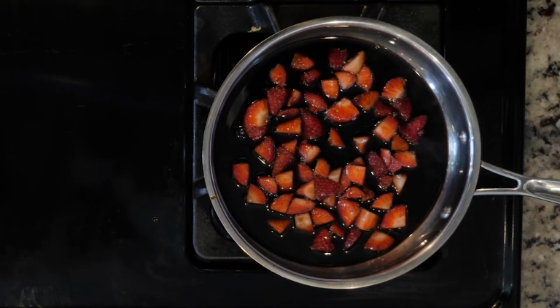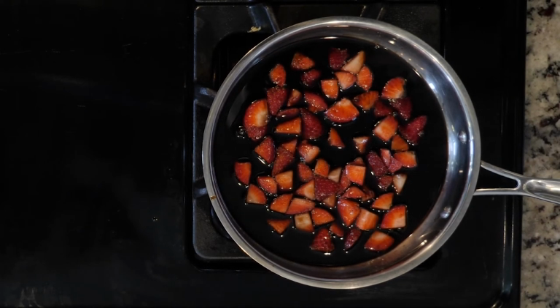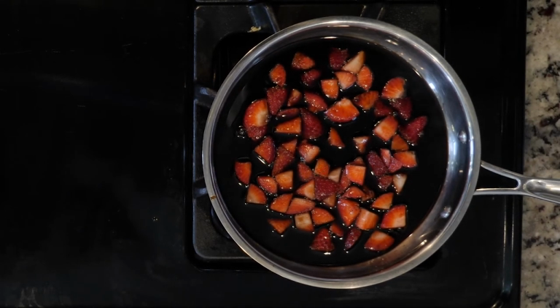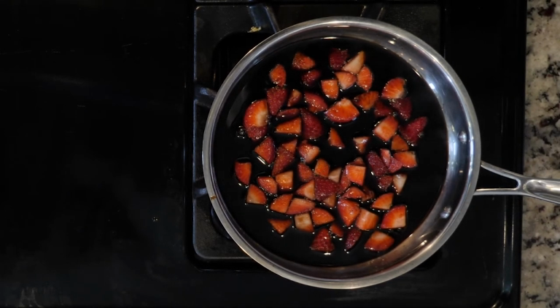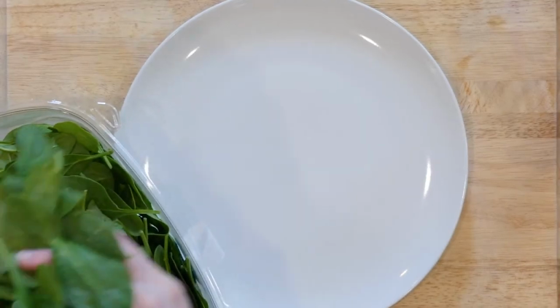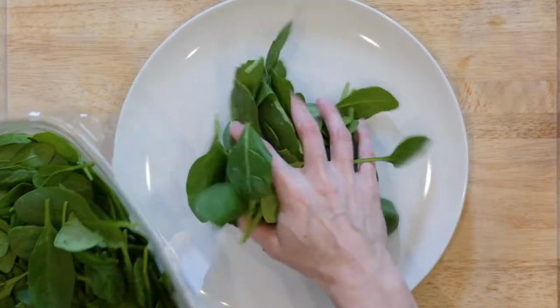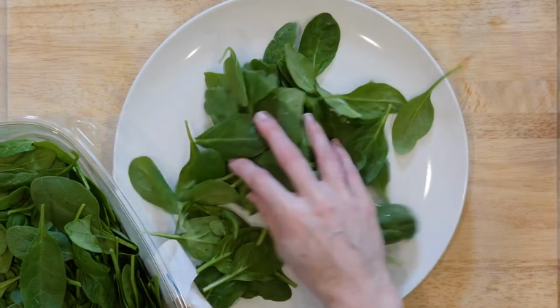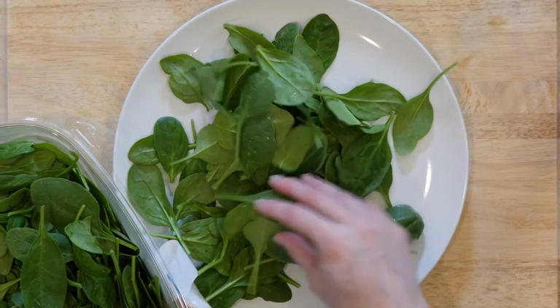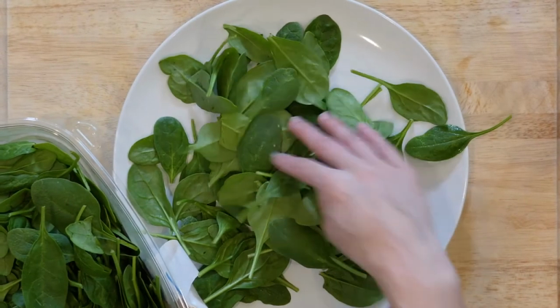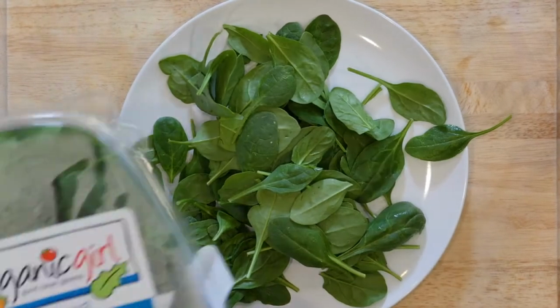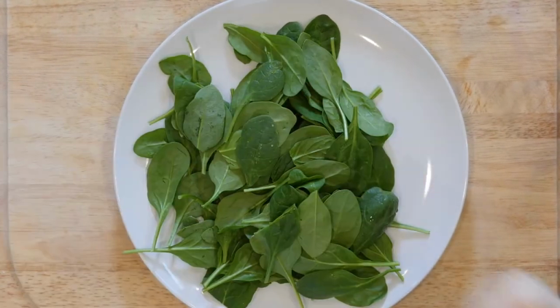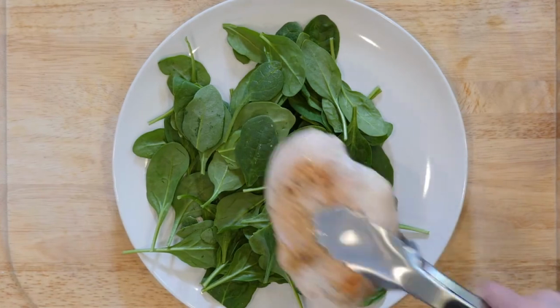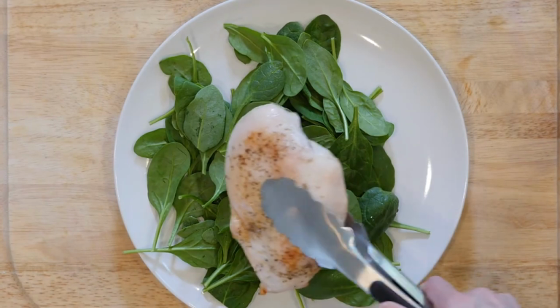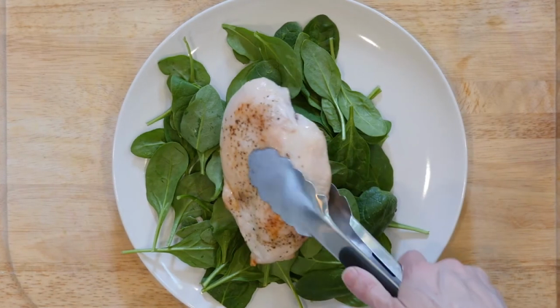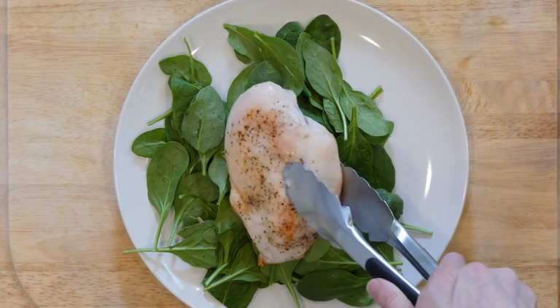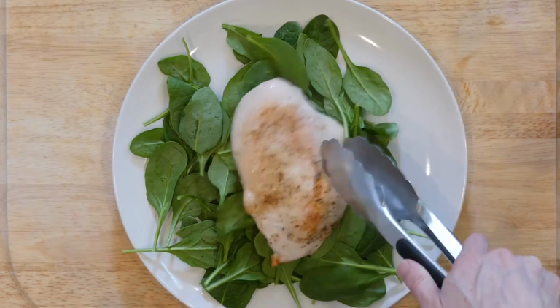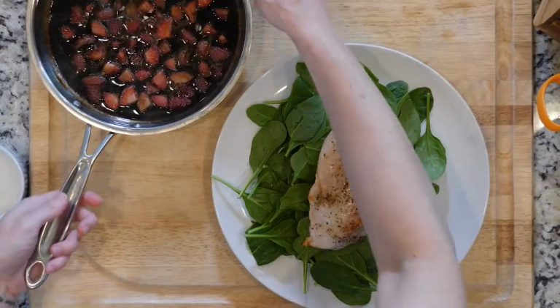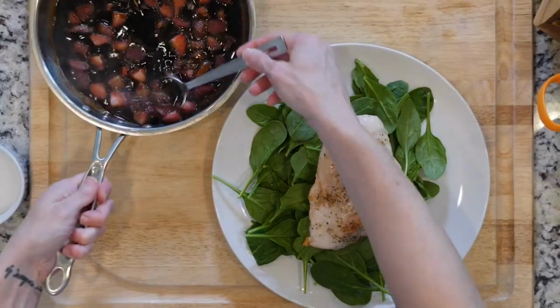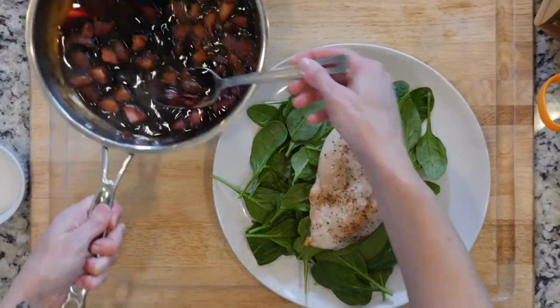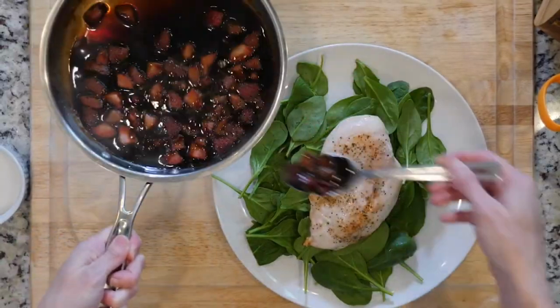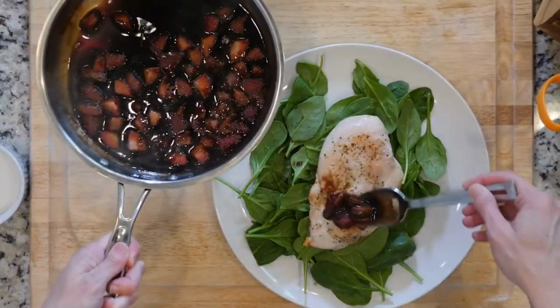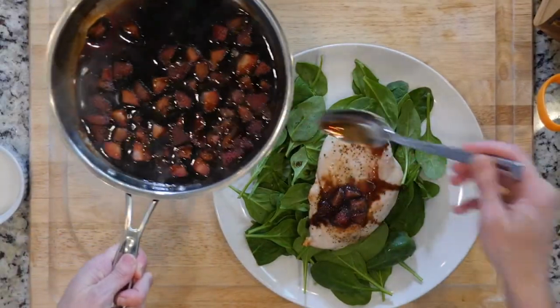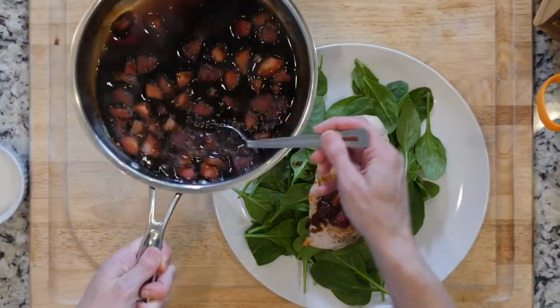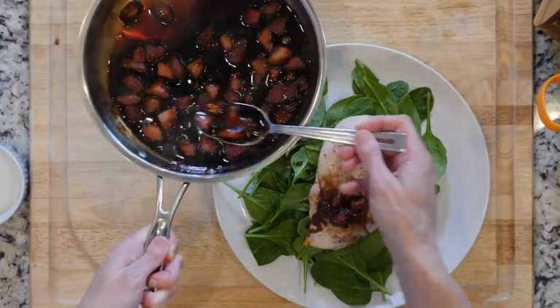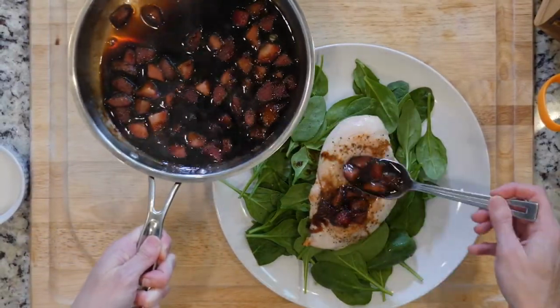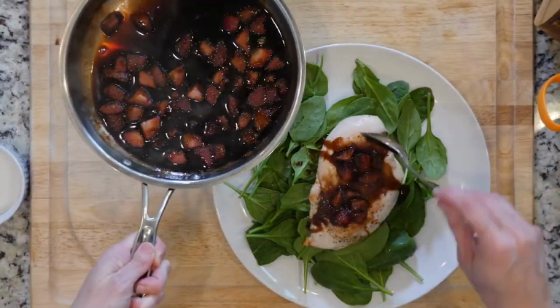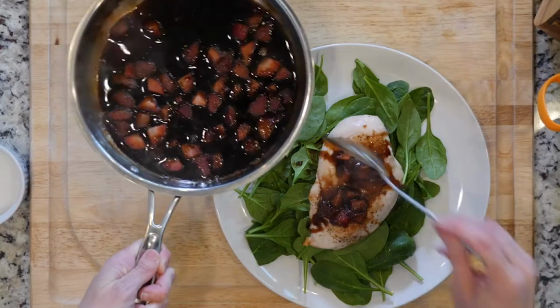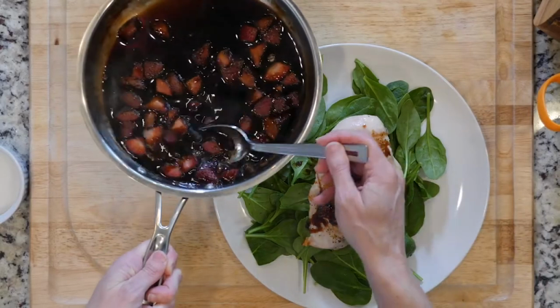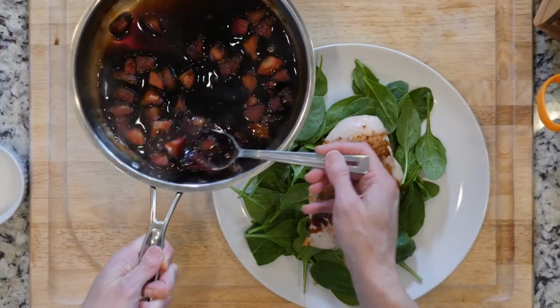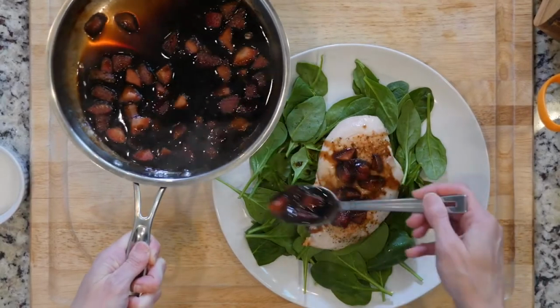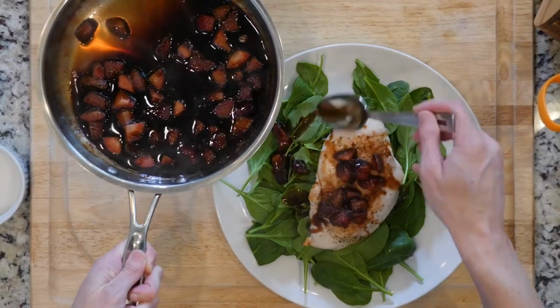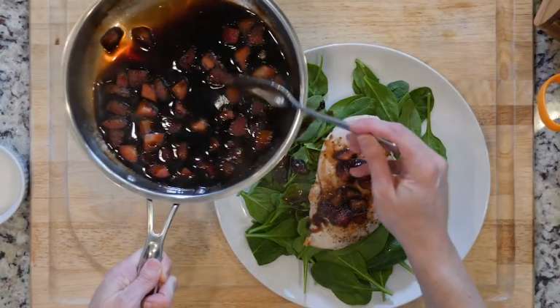Place a handful of spinach on a plate, top with a chicken breast, spoon some strawberries and balsamic on top of that, add a dash of salt and pepper, and dig in.